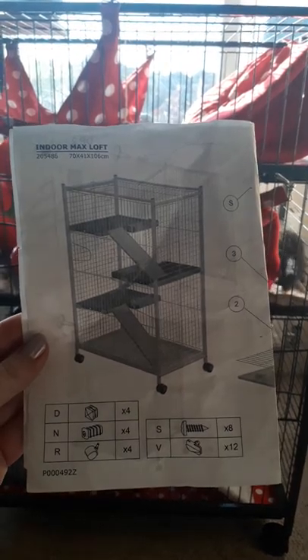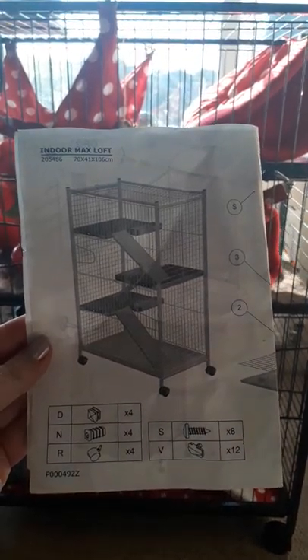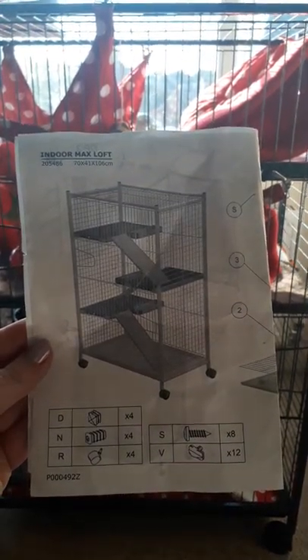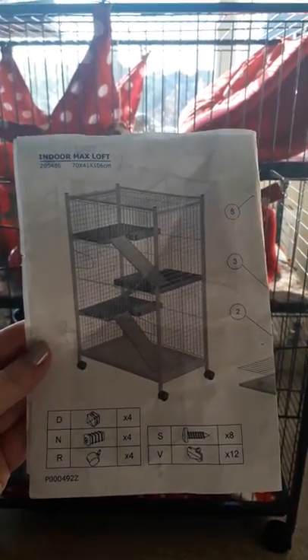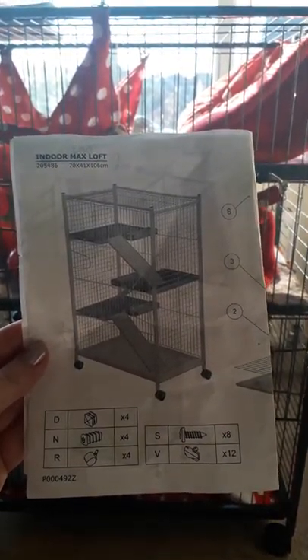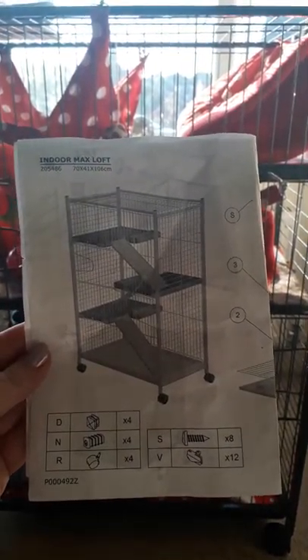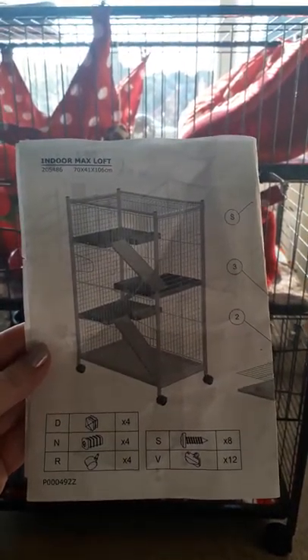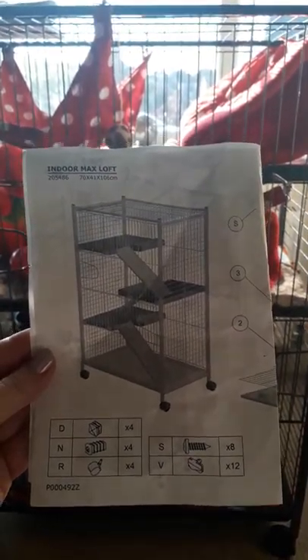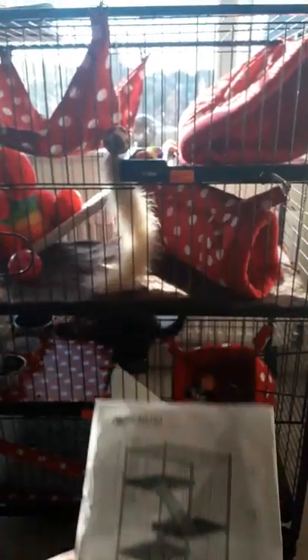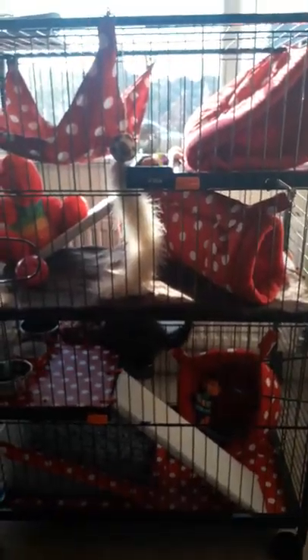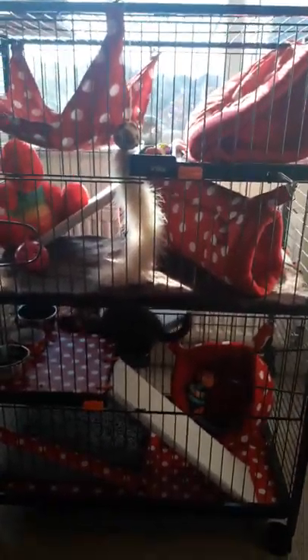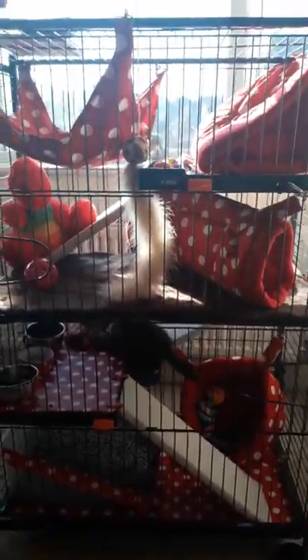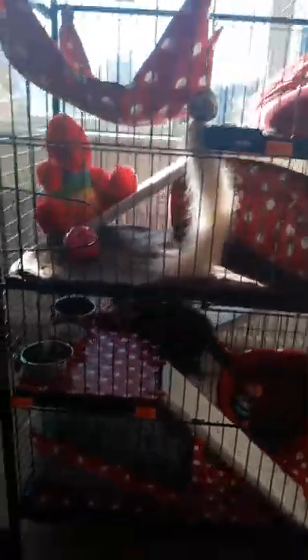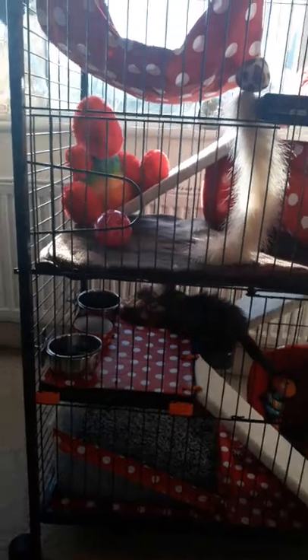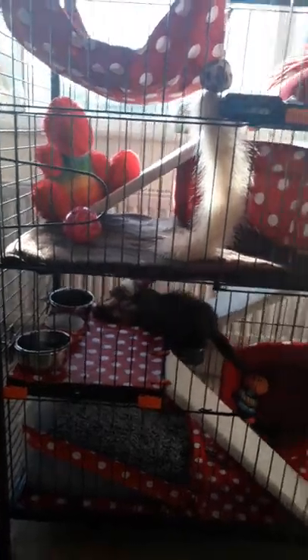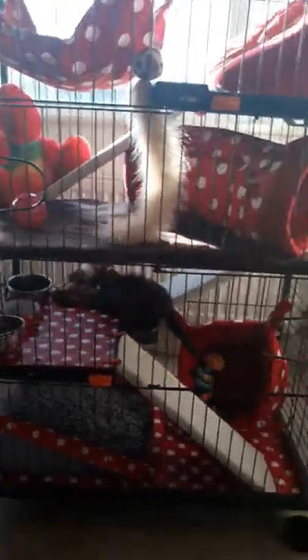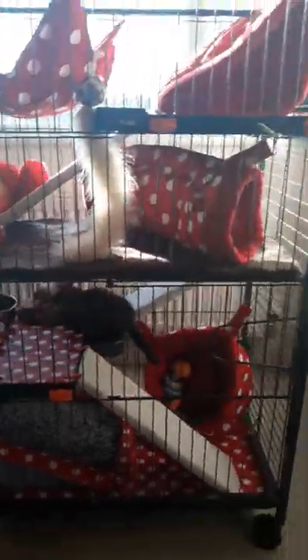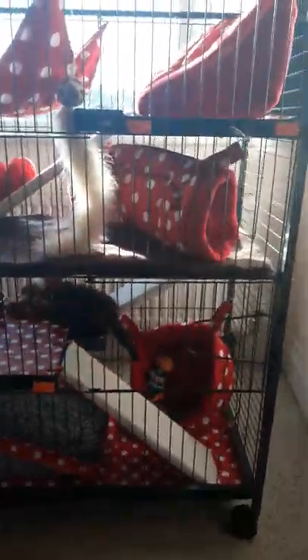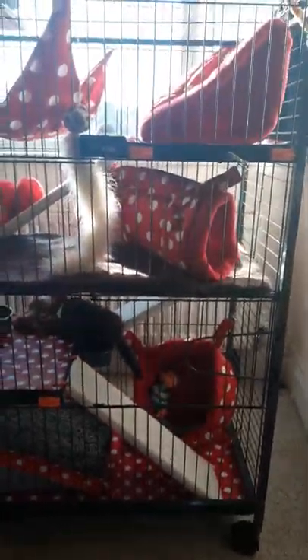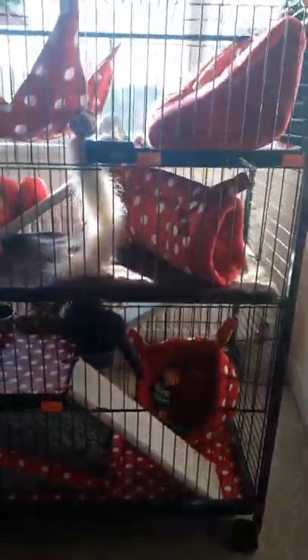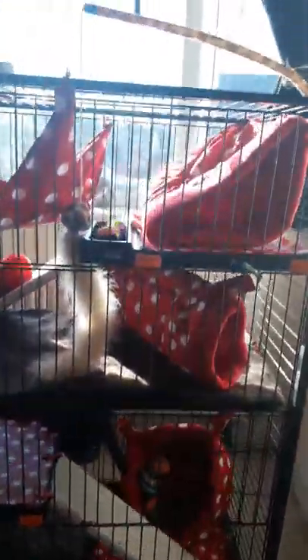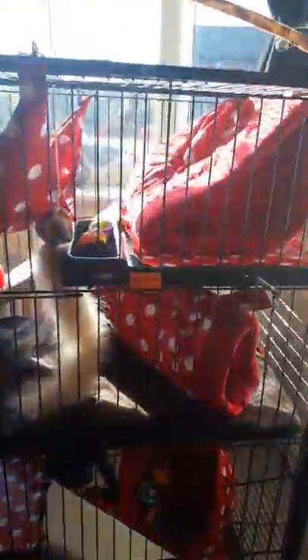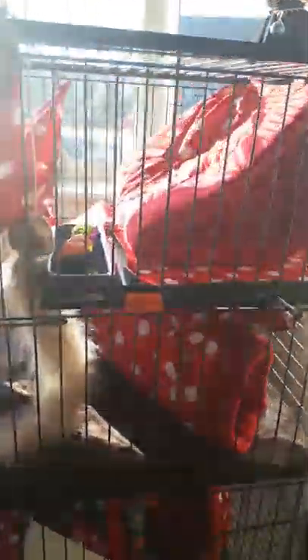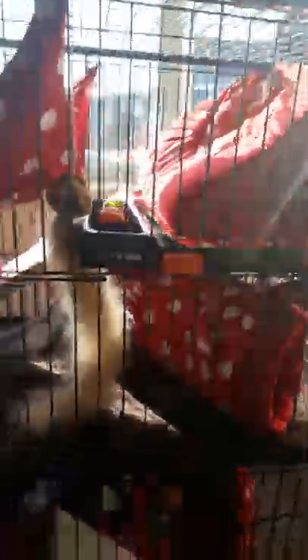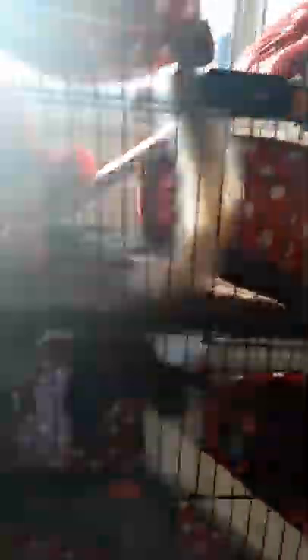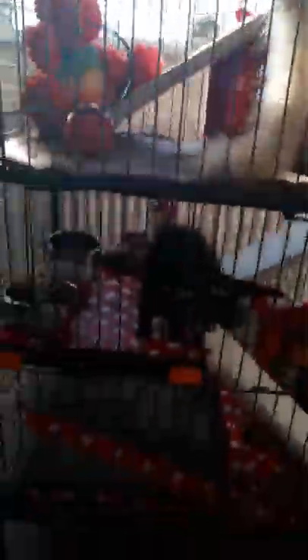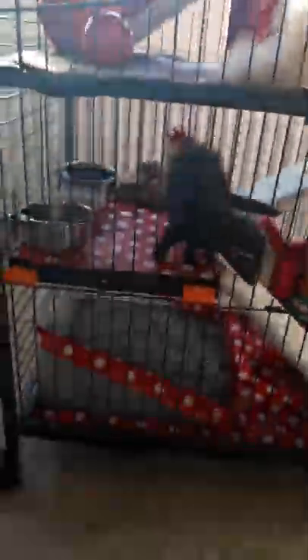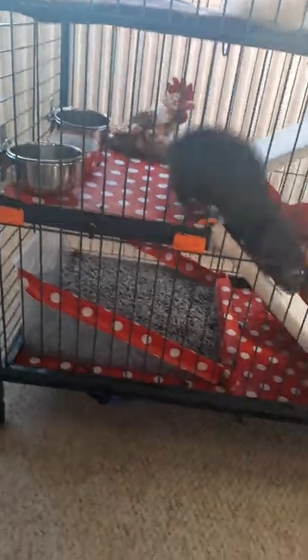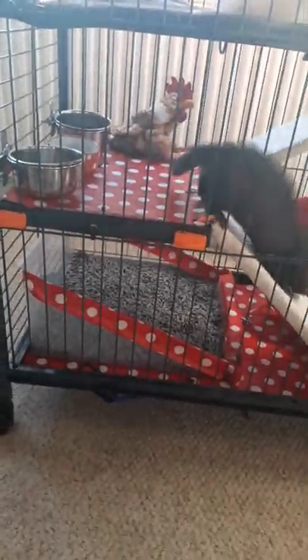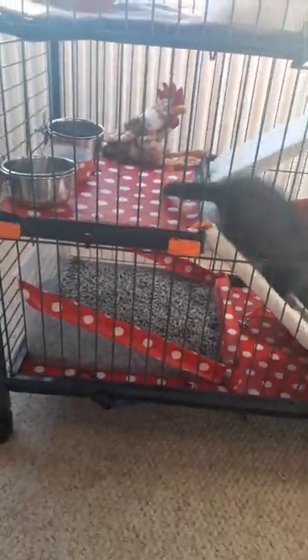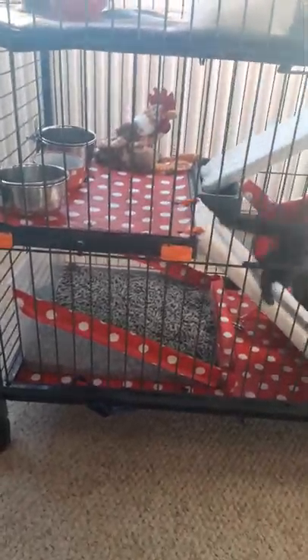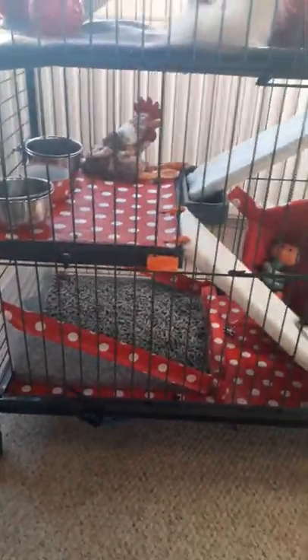It has three shelves and one bottom tray. I basically gave it a full-length middle shelf, and it still has its original two shelves.